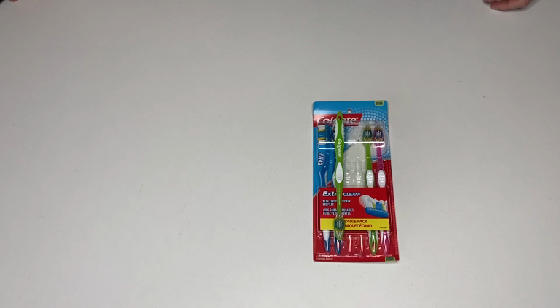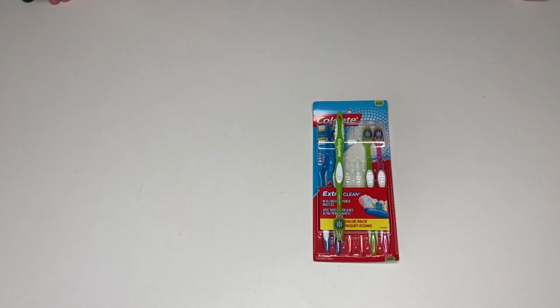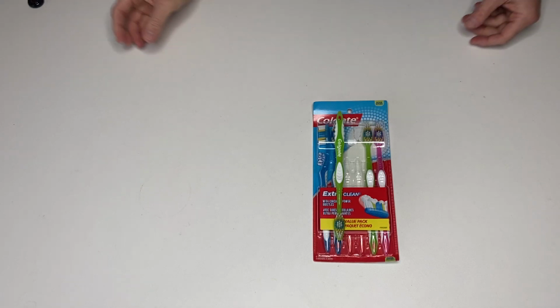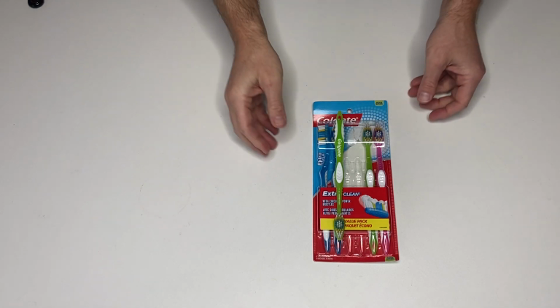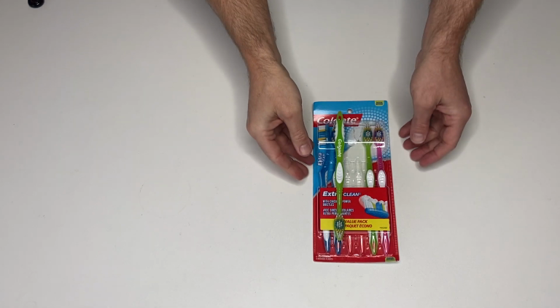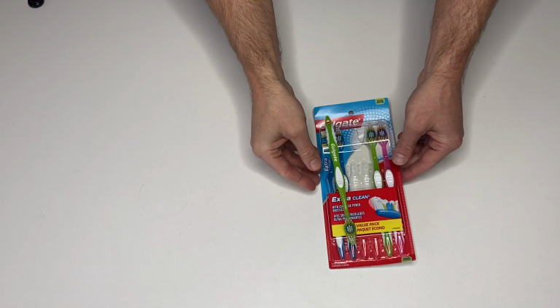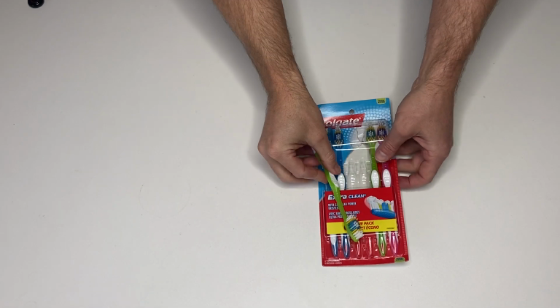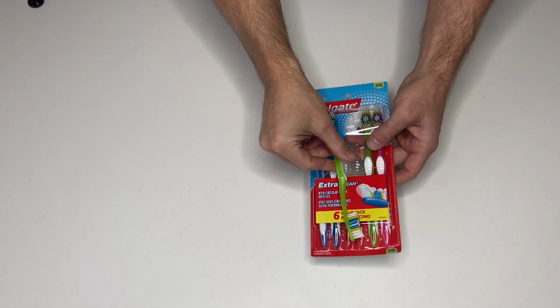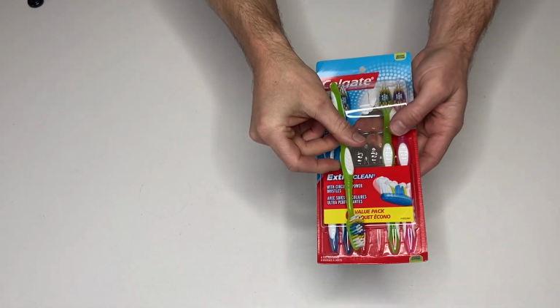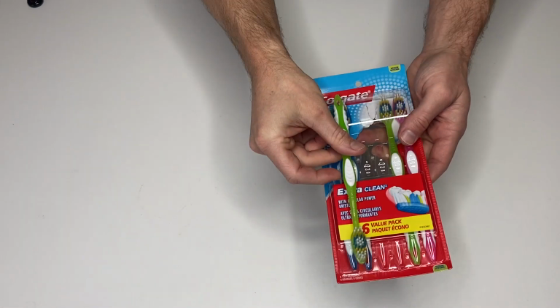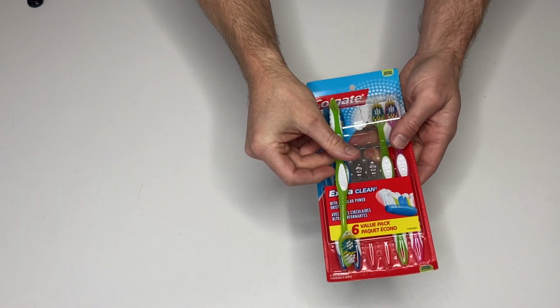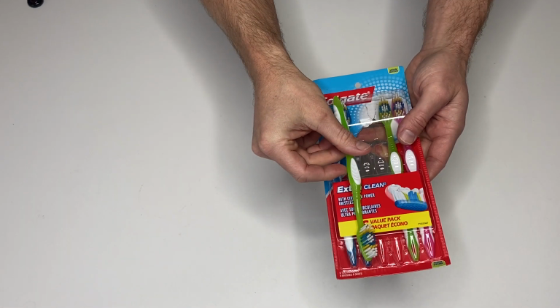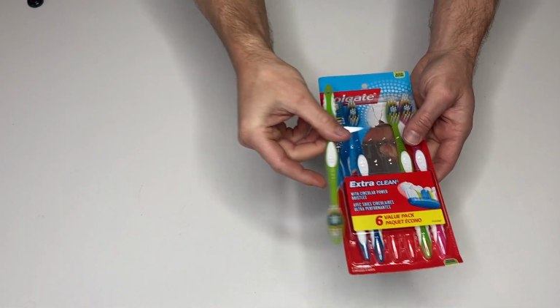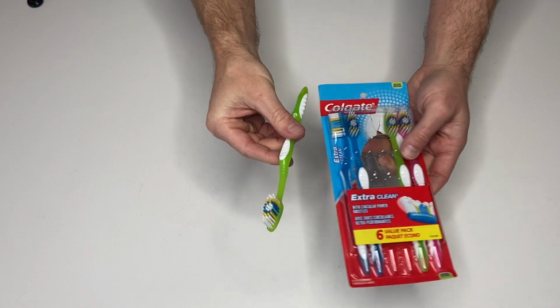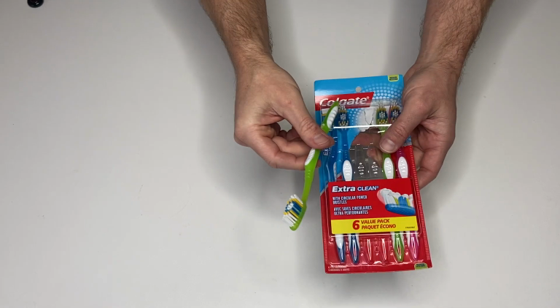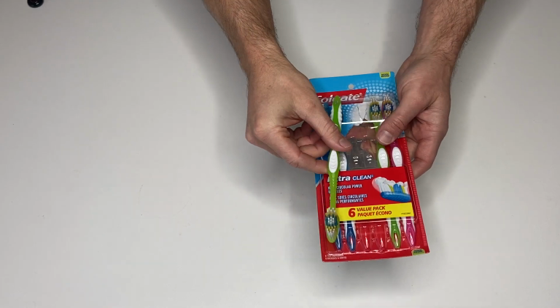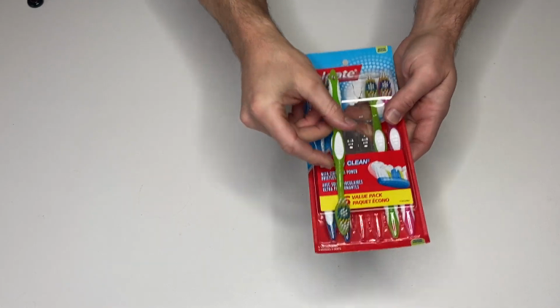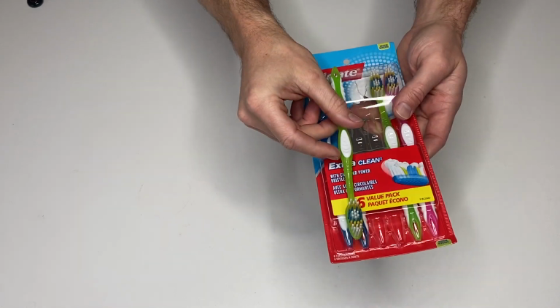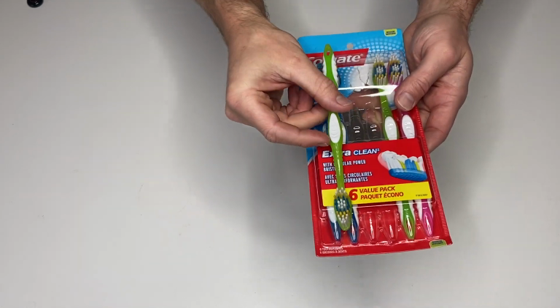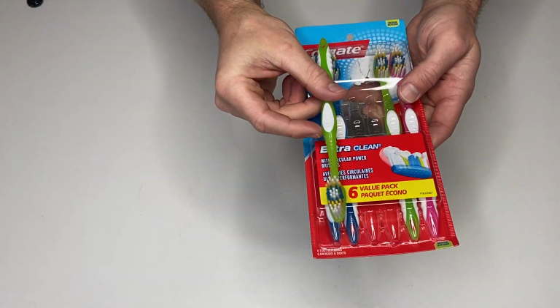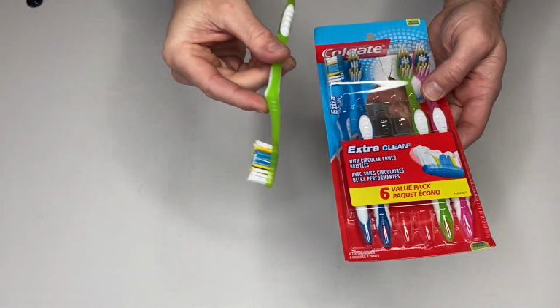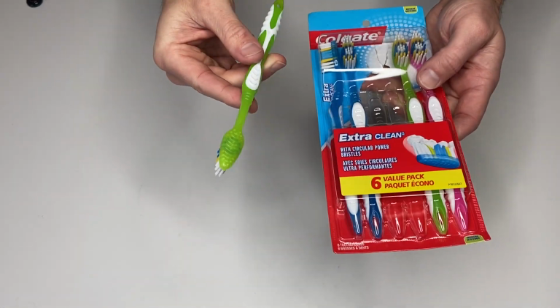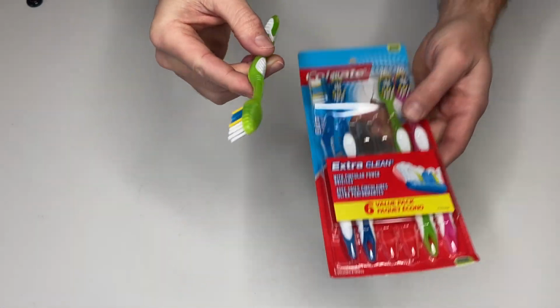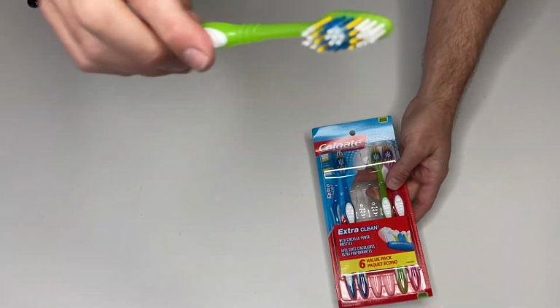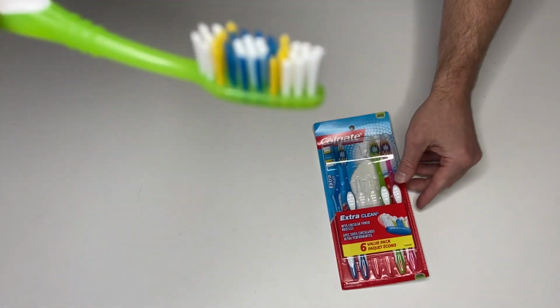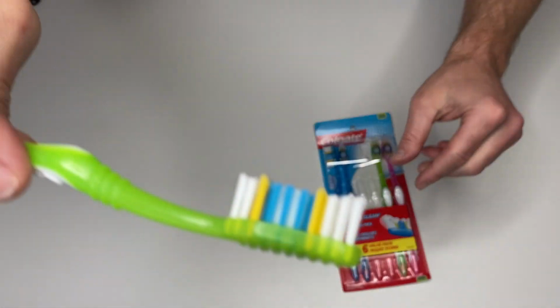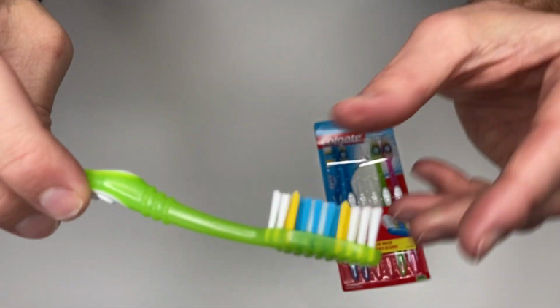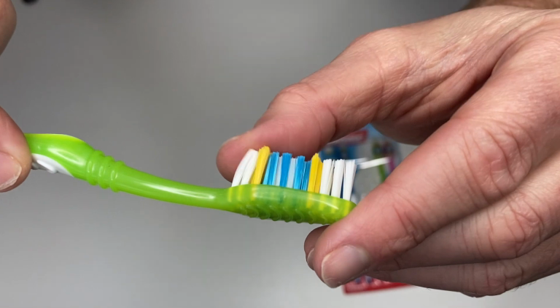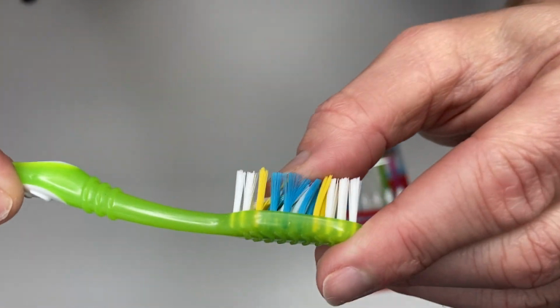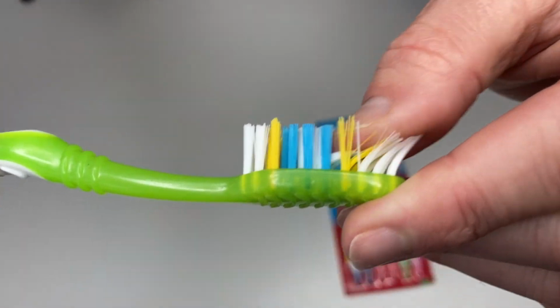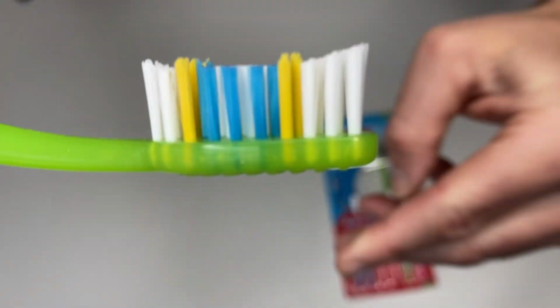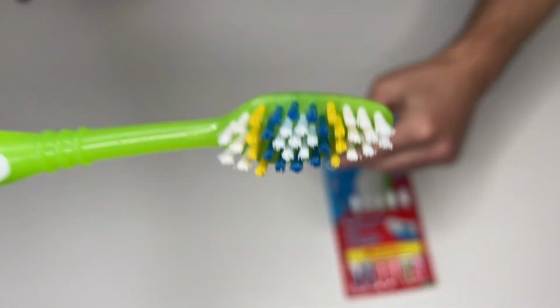We got the Colgate Extra Clean toothbrush, a six-pack. I'm already using one of them but here are the other five. These are the medium bristles, so that kind of gives you a vibe on what you're looking at.